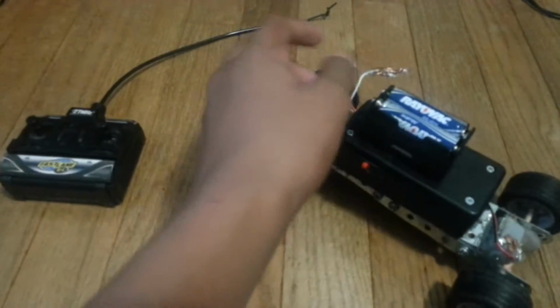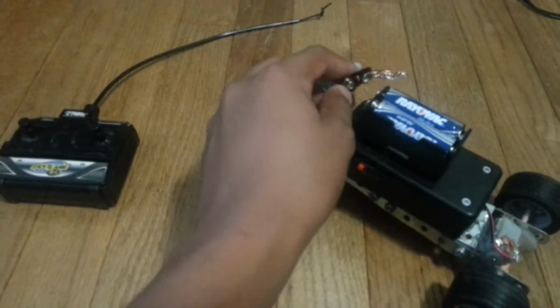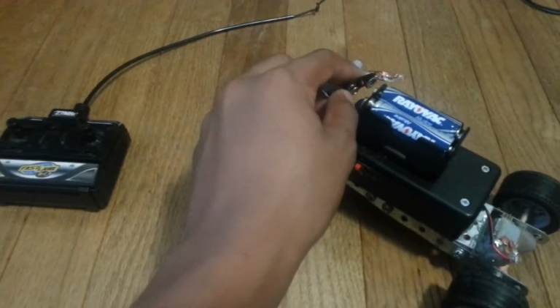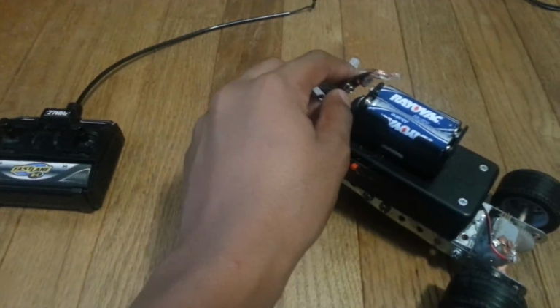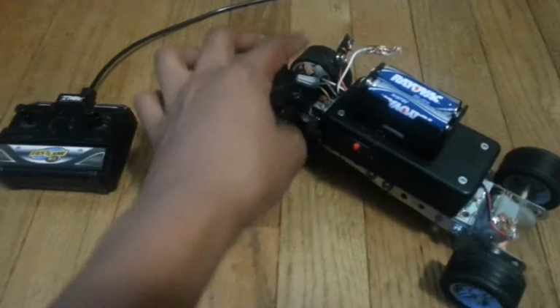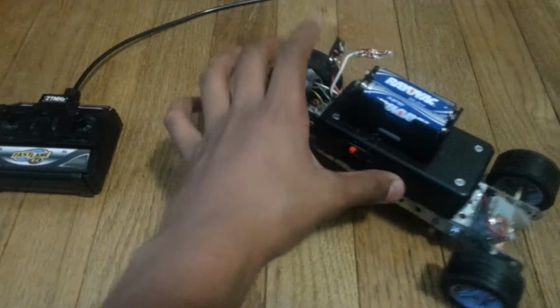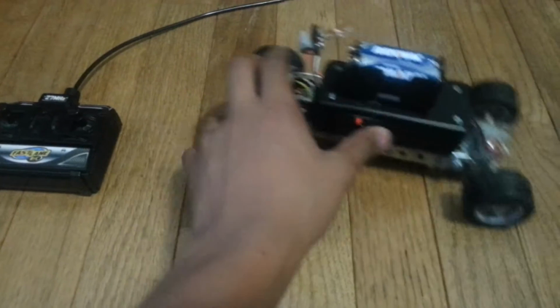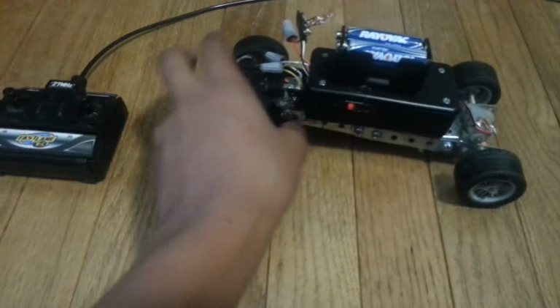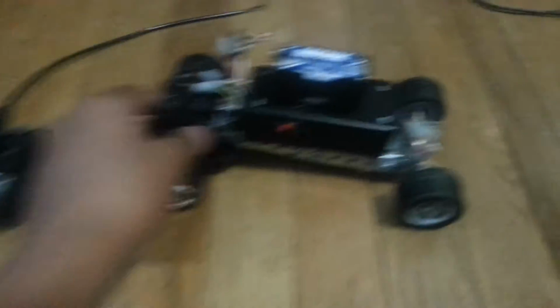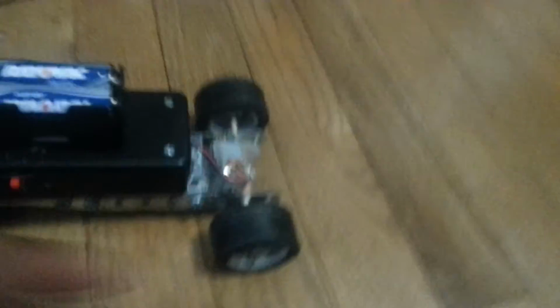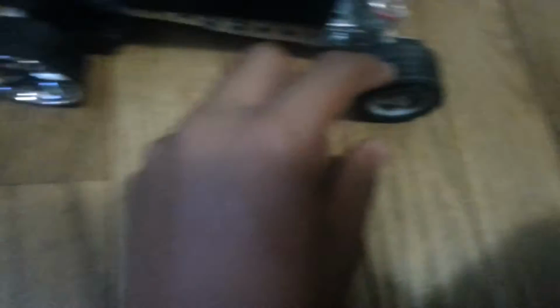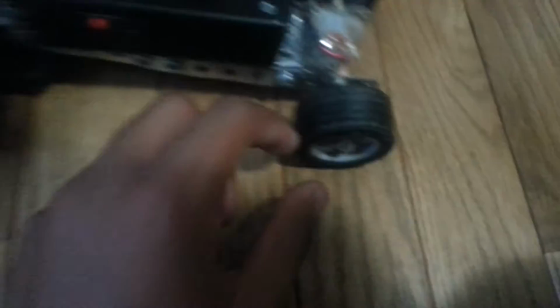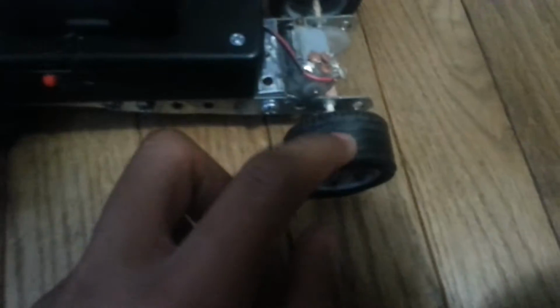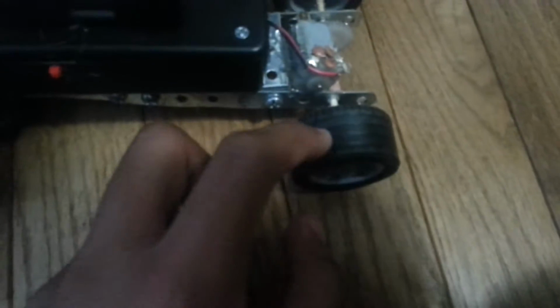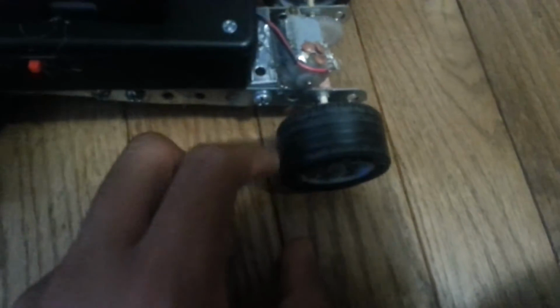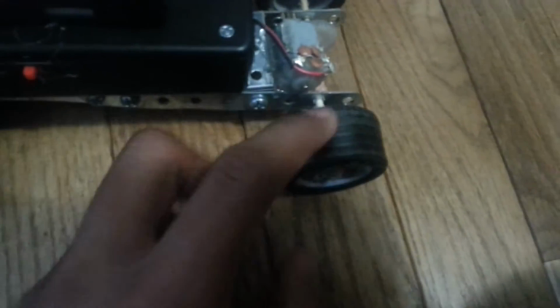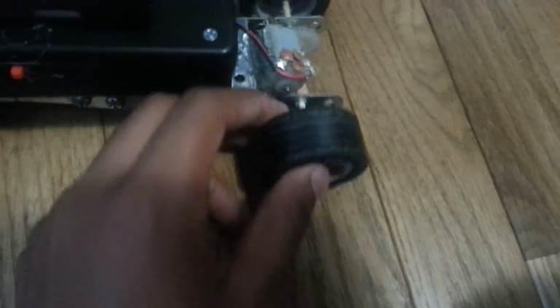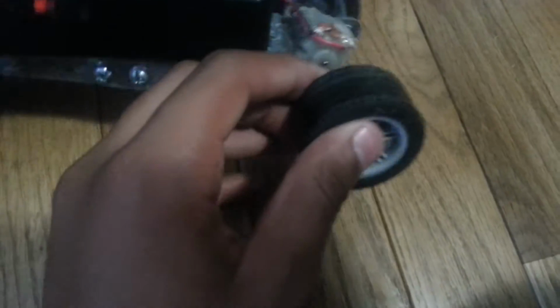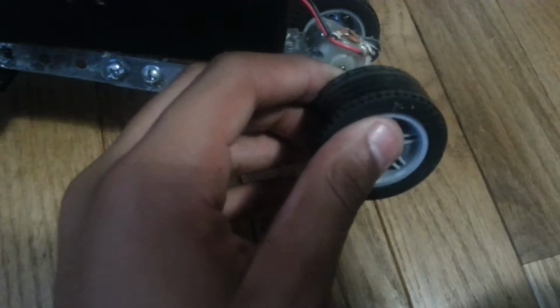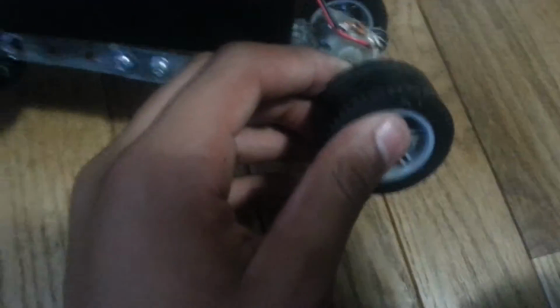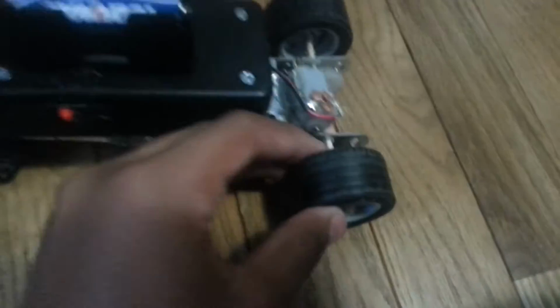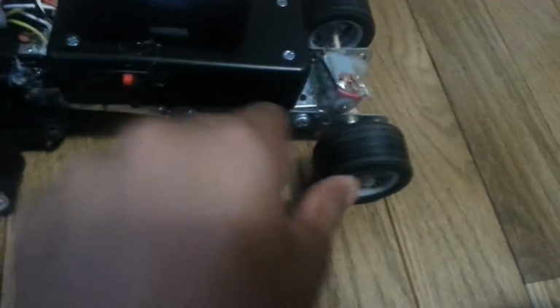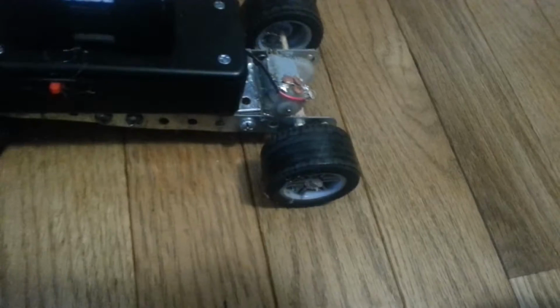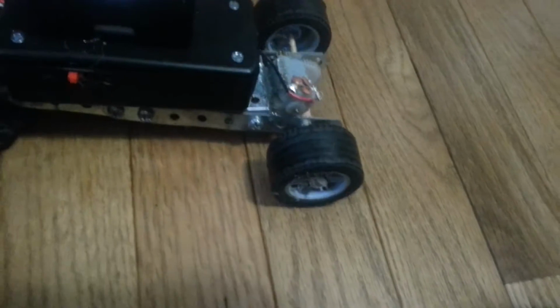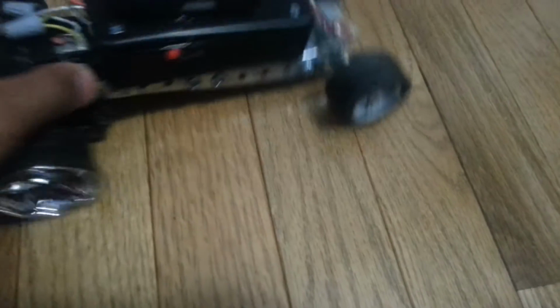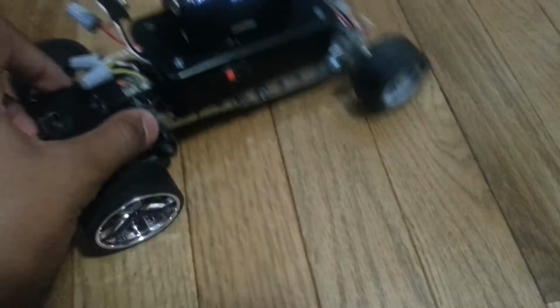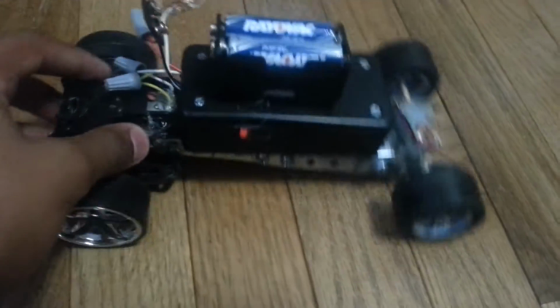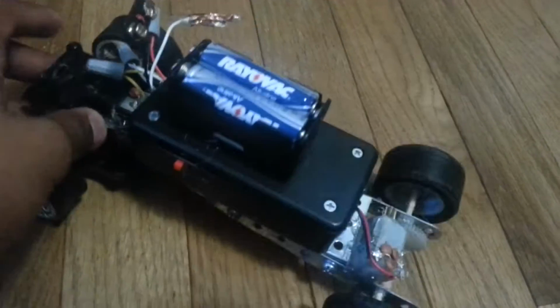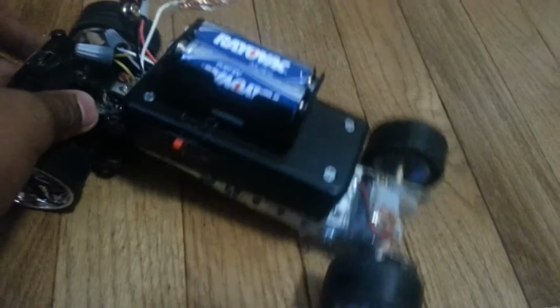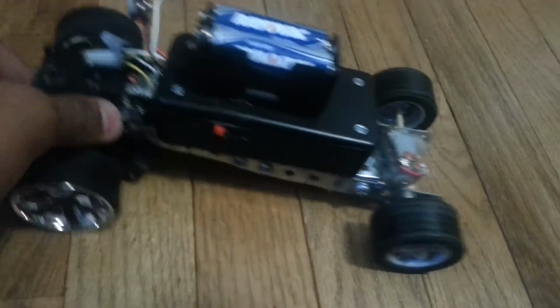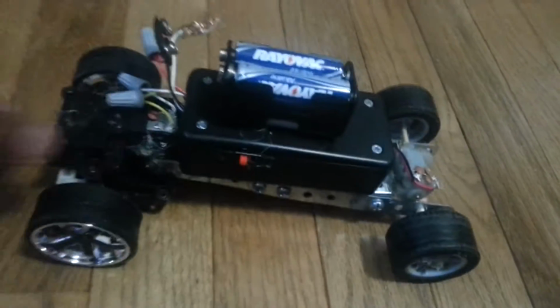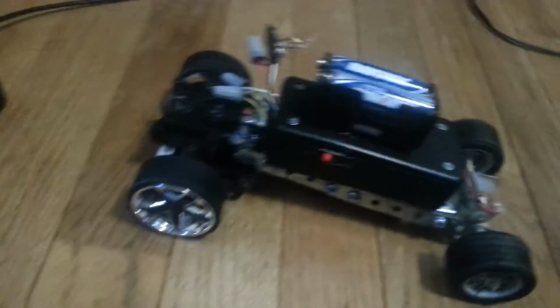It goes pretty fast, and I put tape right here on the back of the tires so it drifts and stuff.